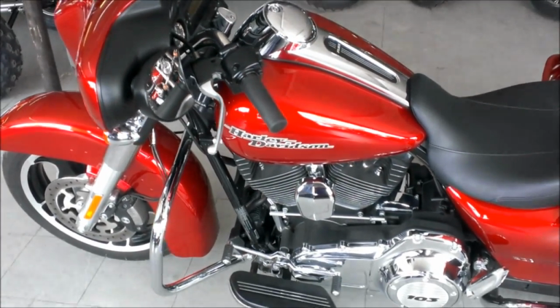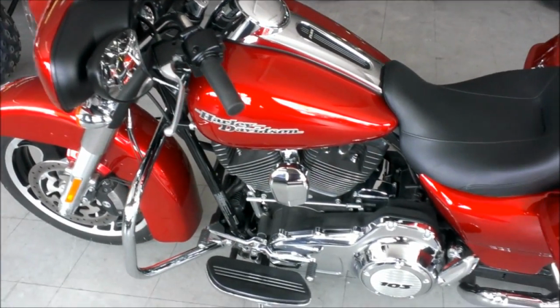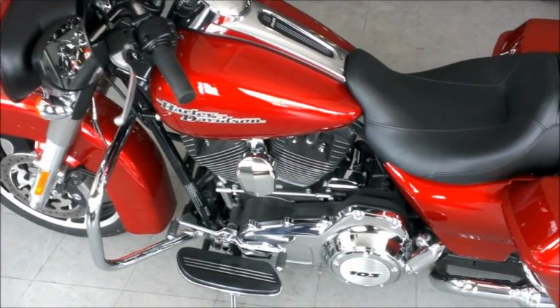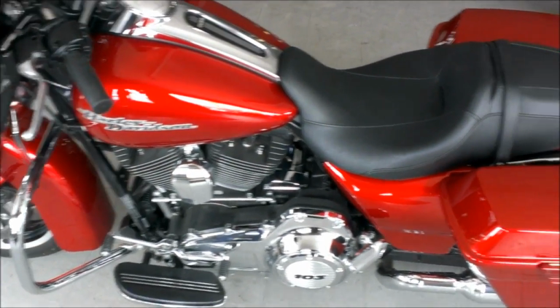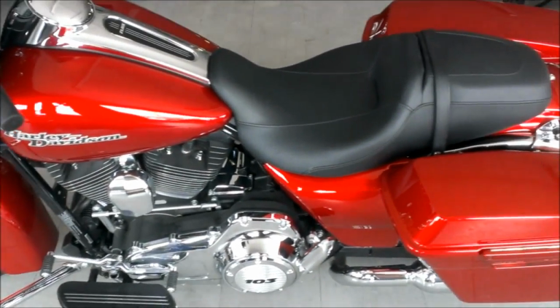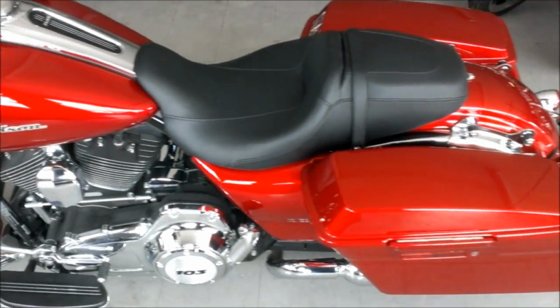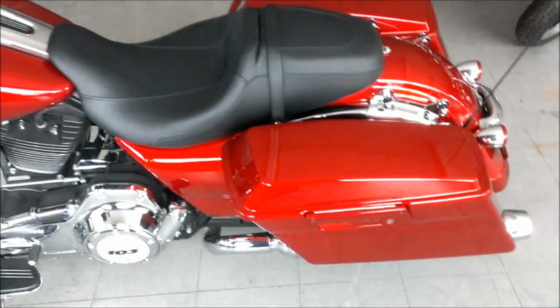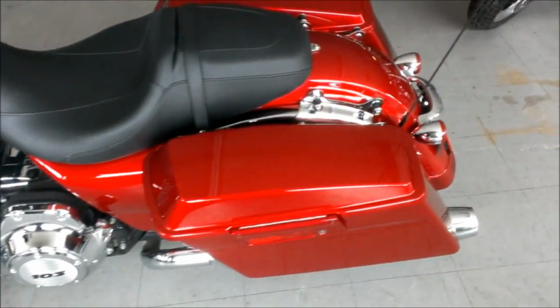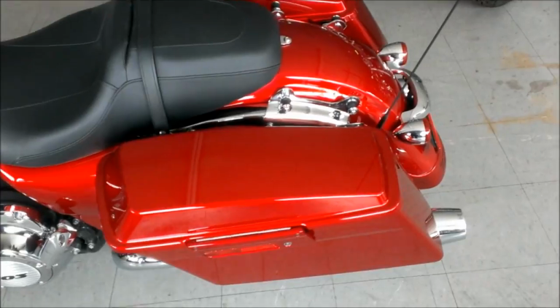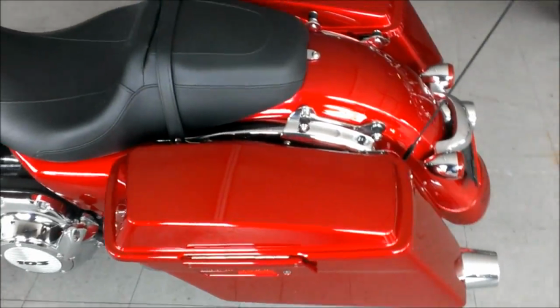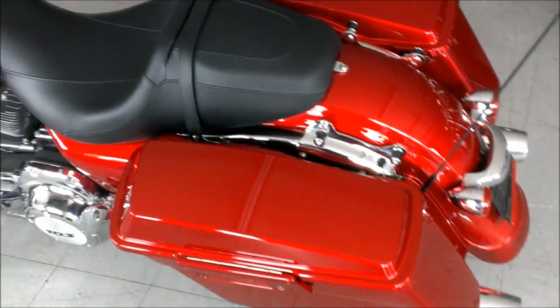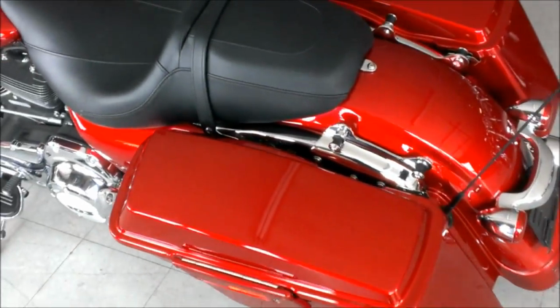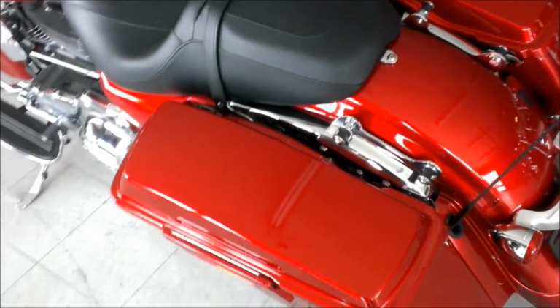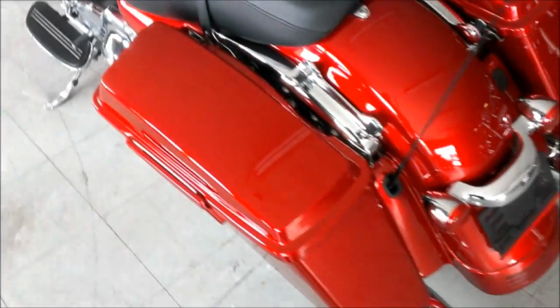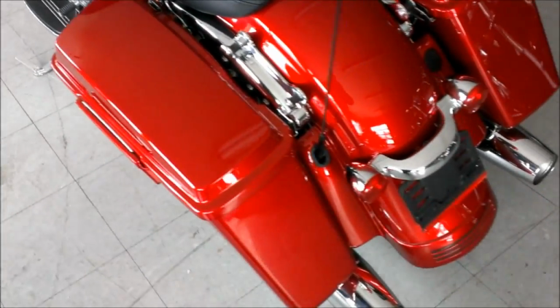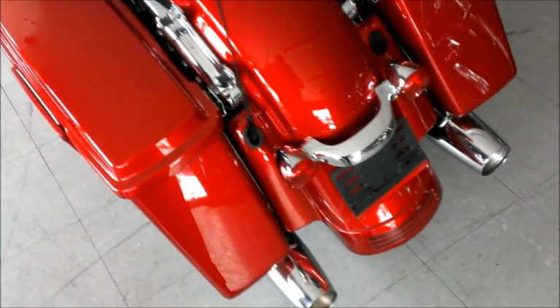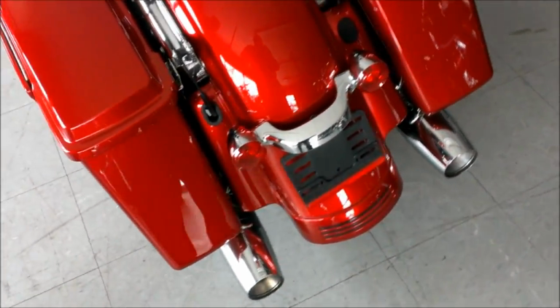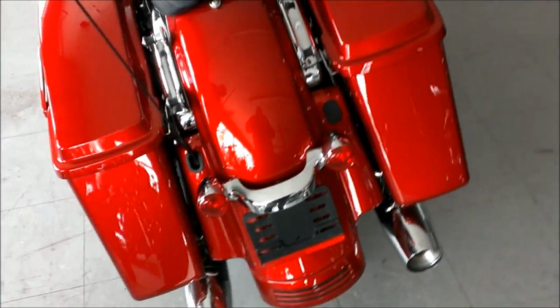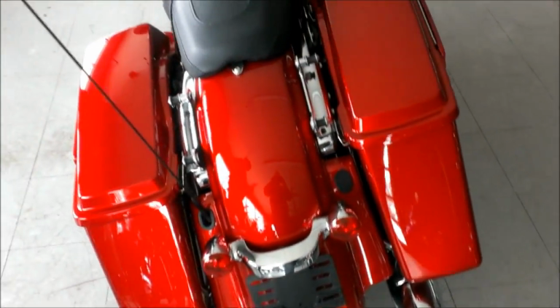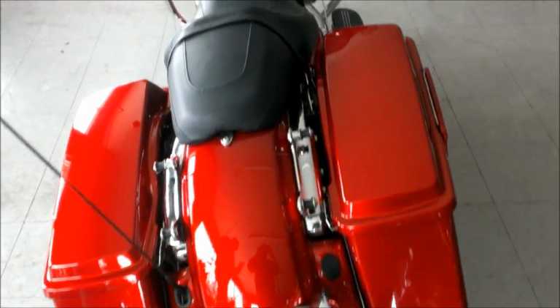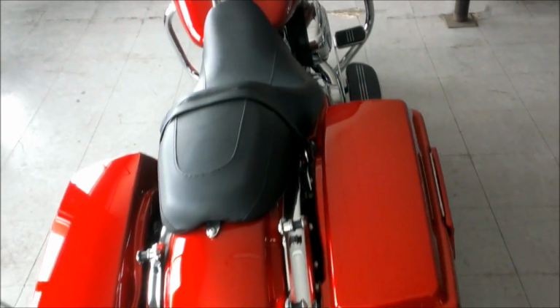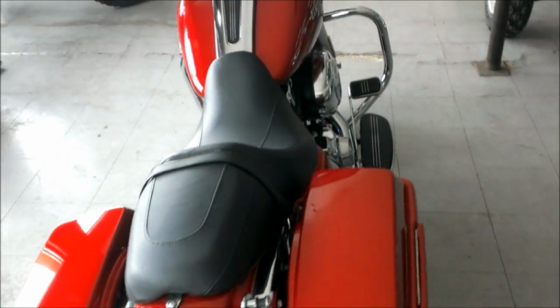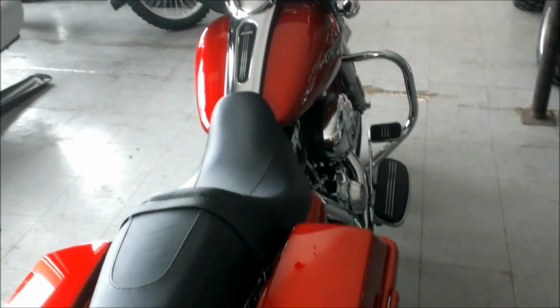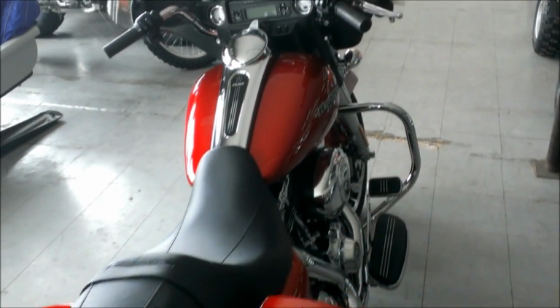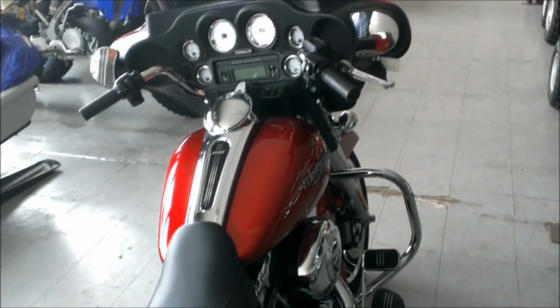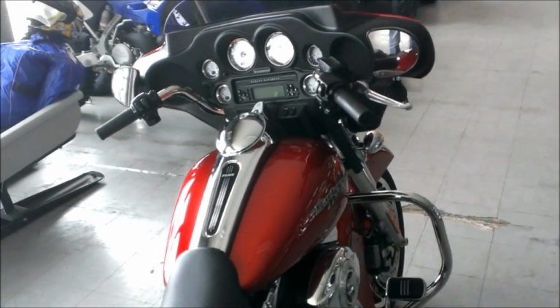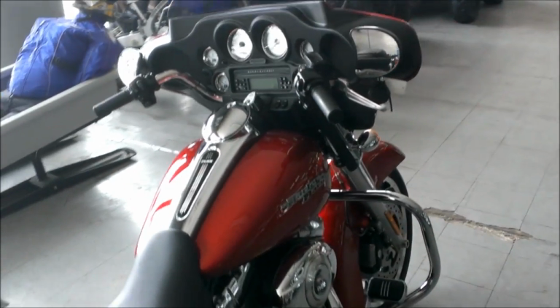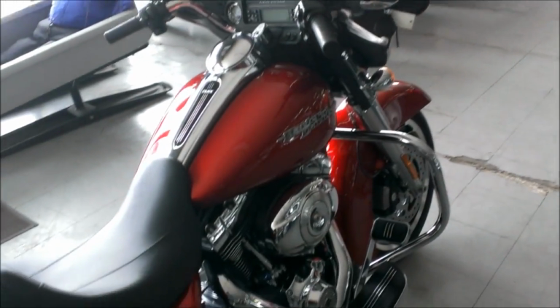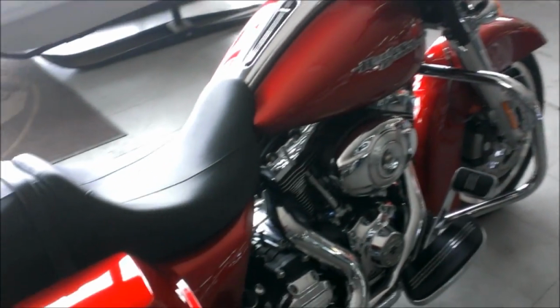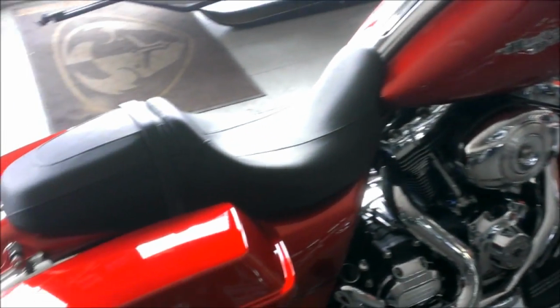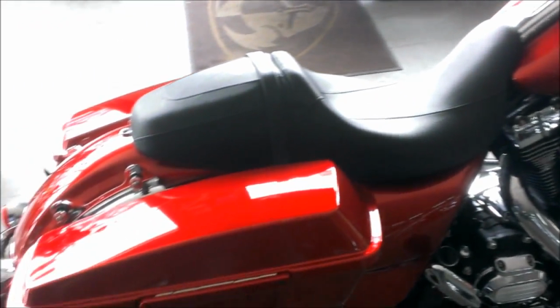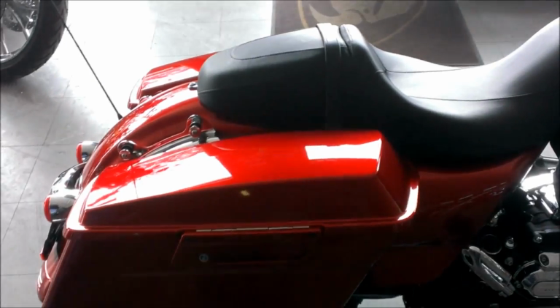We have a 2012 Harley-Davidson Street Glide FLHX, 103 cubic inch motor, ember red sun glow, anti-lock brakes, security system, CD player, highway bars and more. This is one sharp Street Glide.